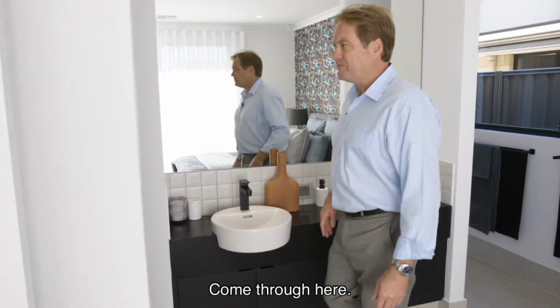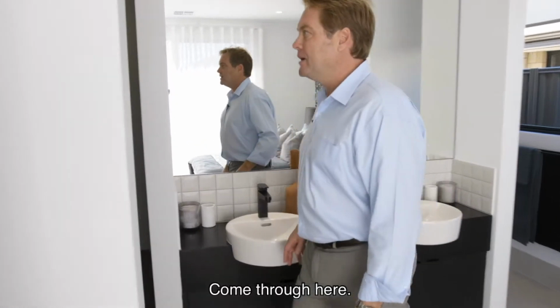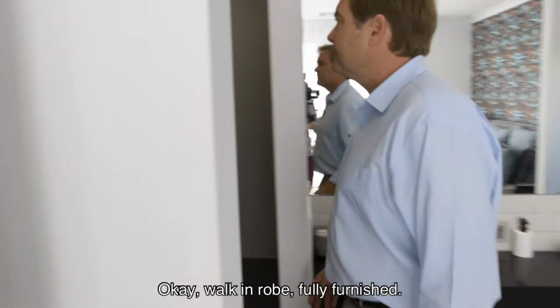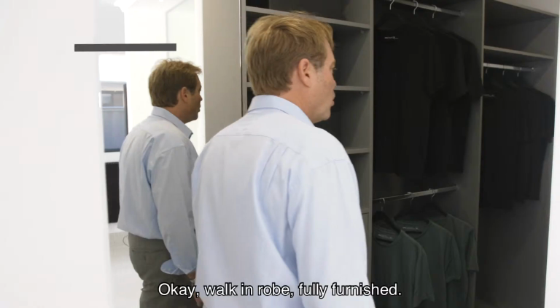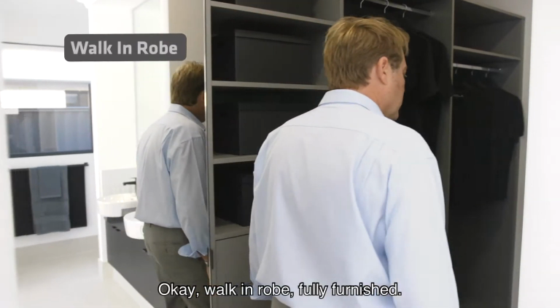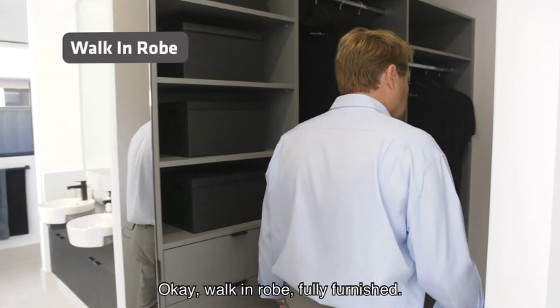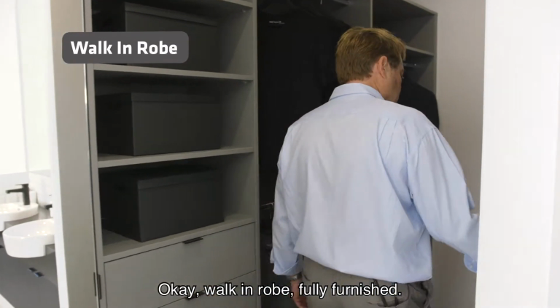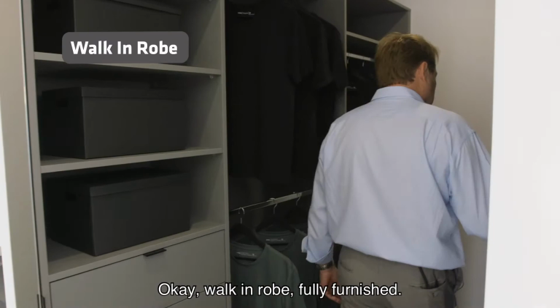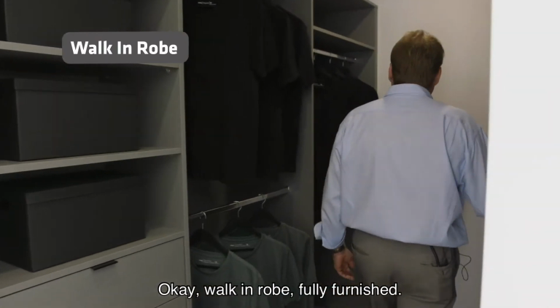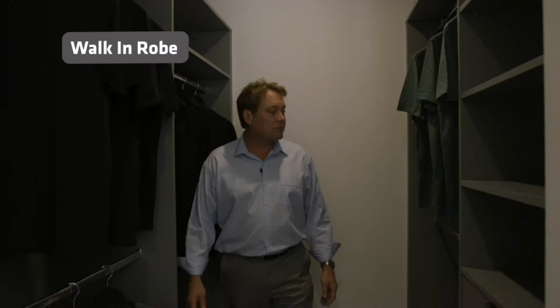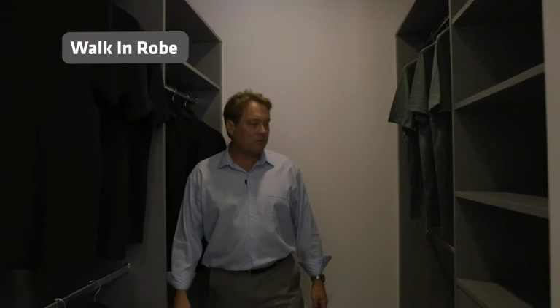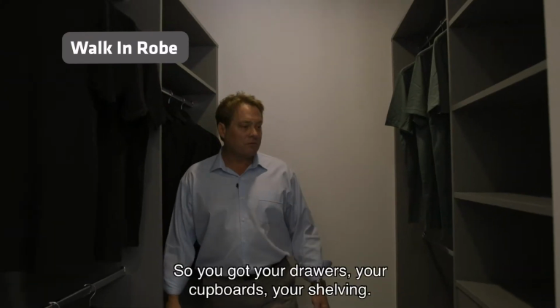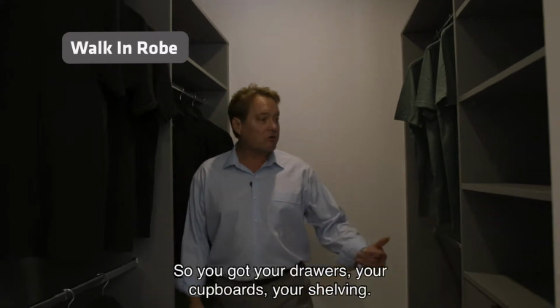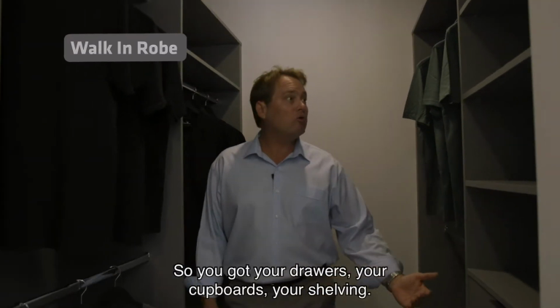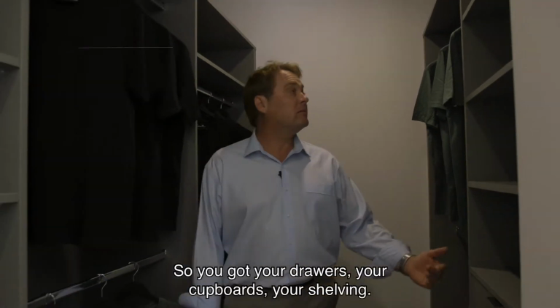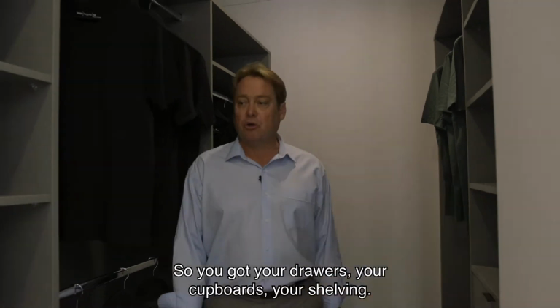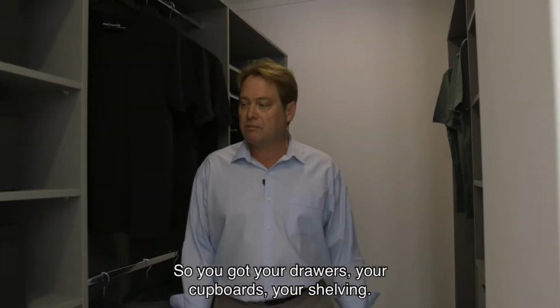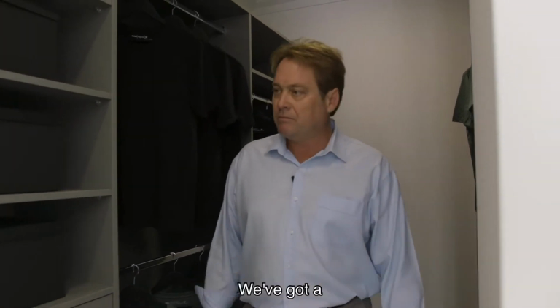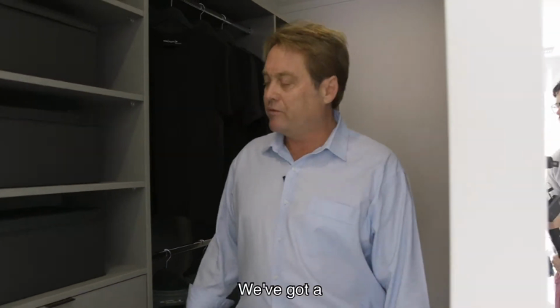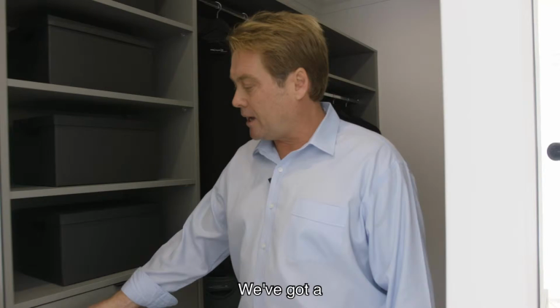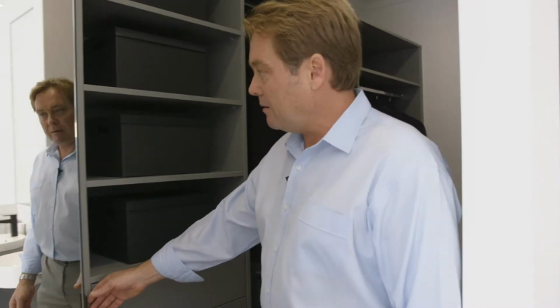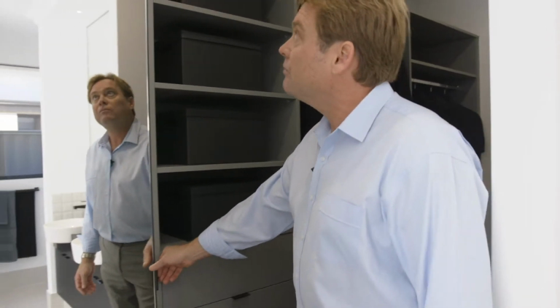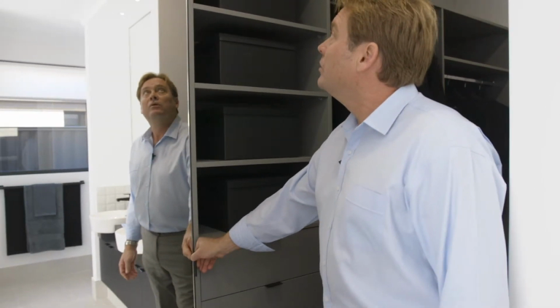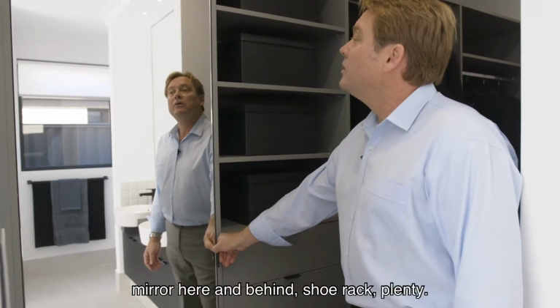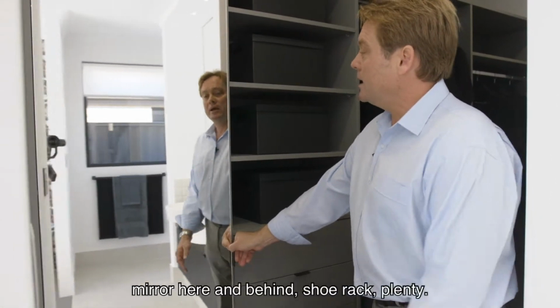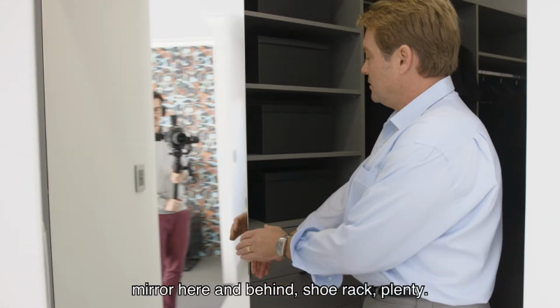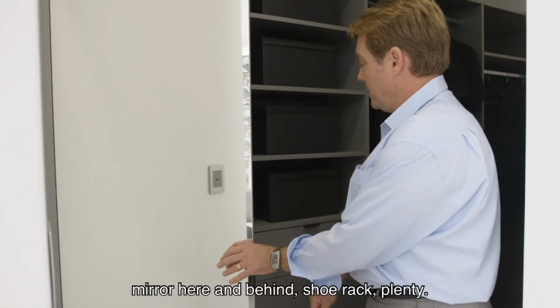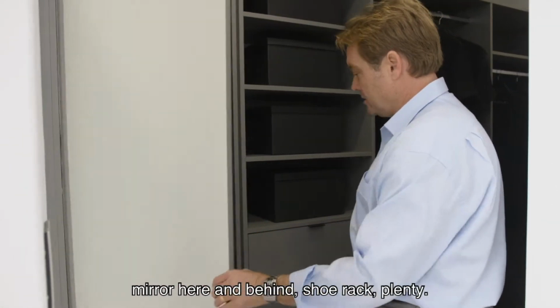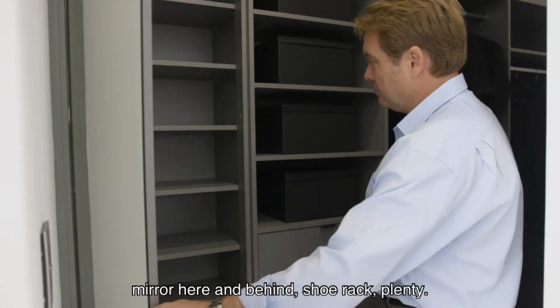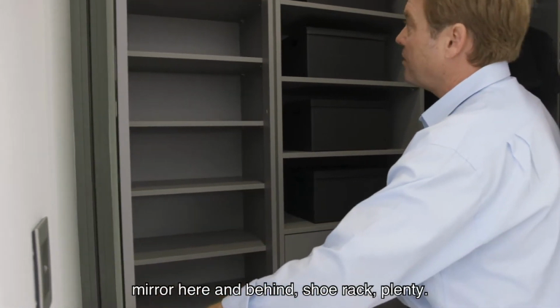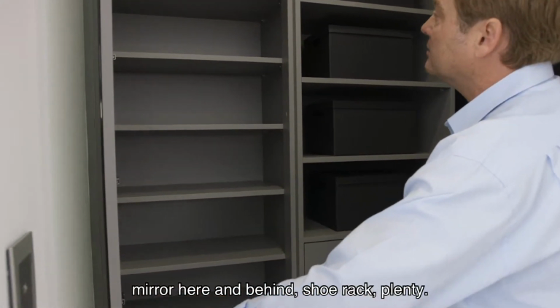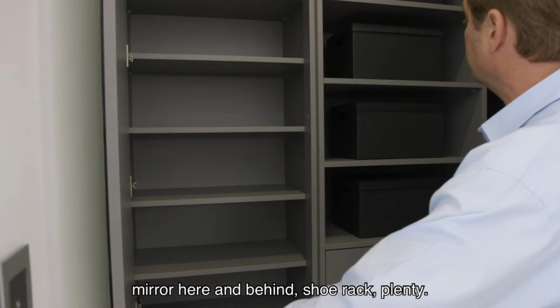Come through here — walk-in robe, fully furnished. You've got your drawers, your cupboards, your shelving. We've got a mirror here and behind, a shoe rack — plenty of storage.